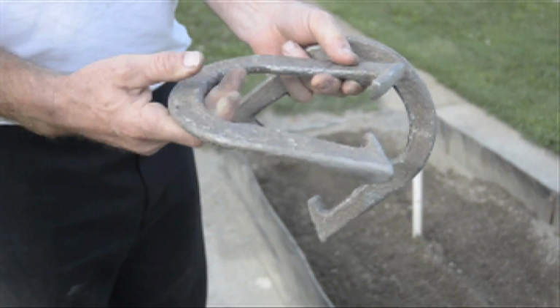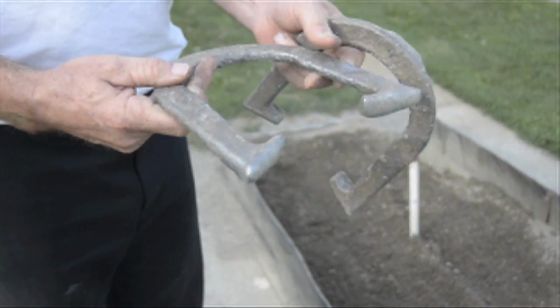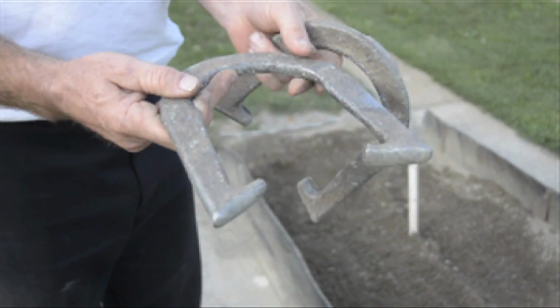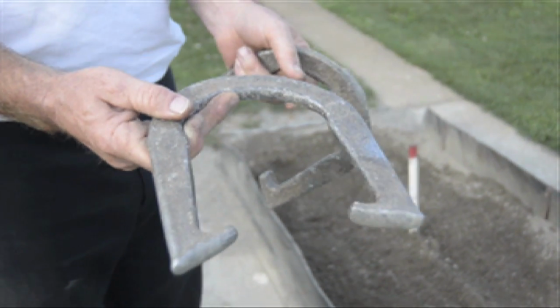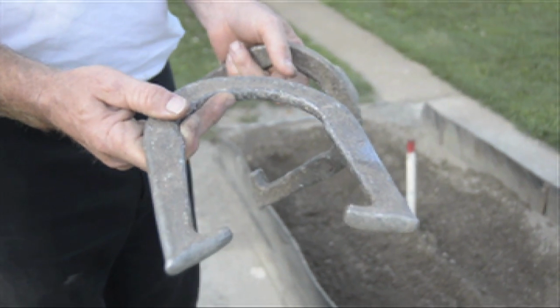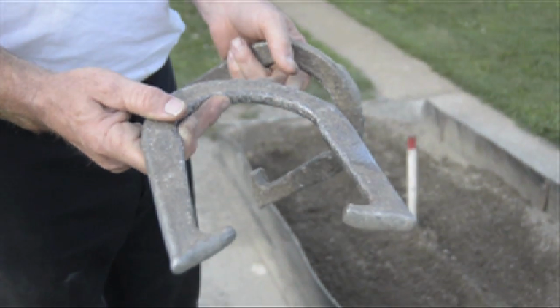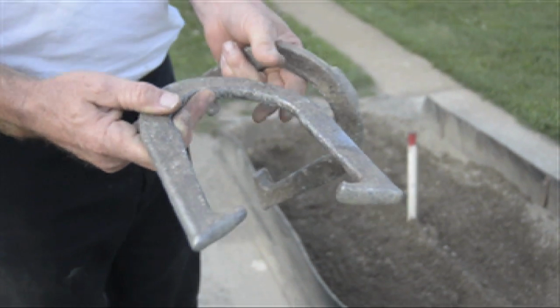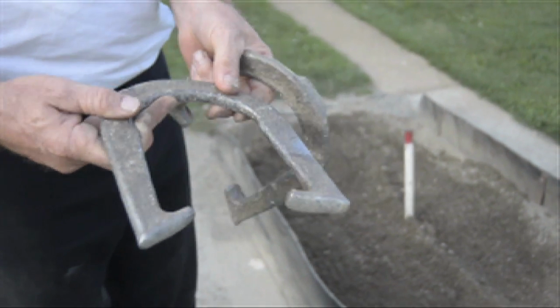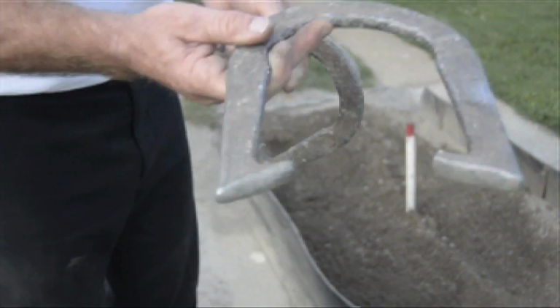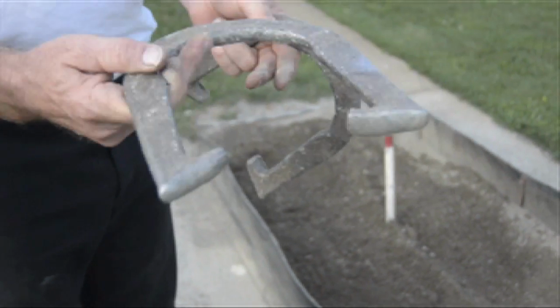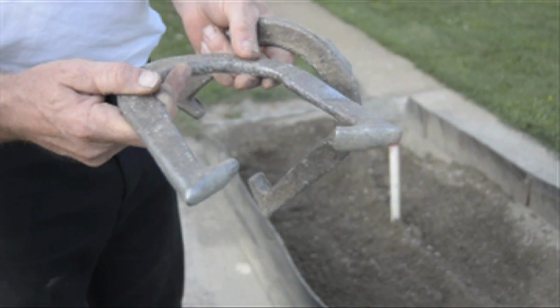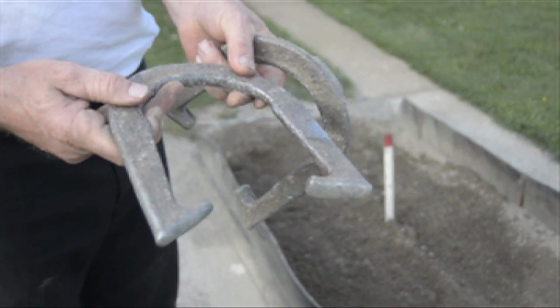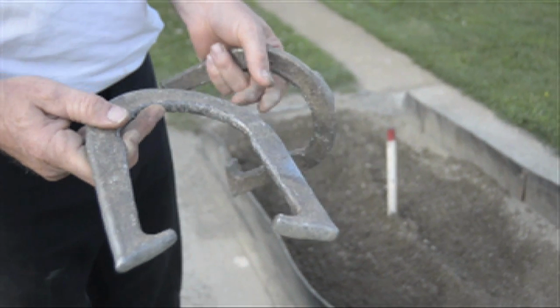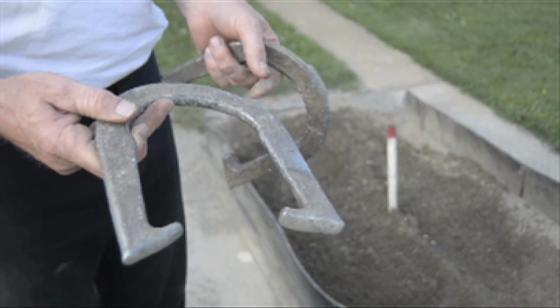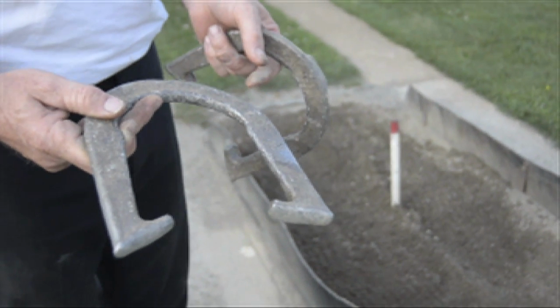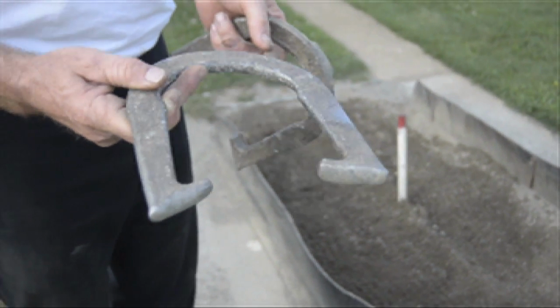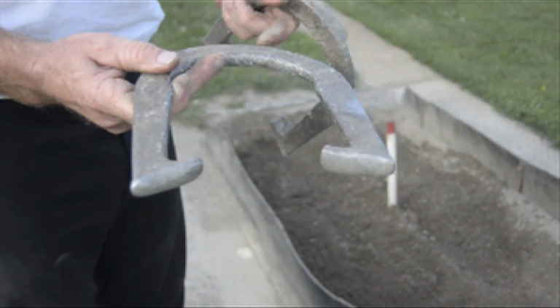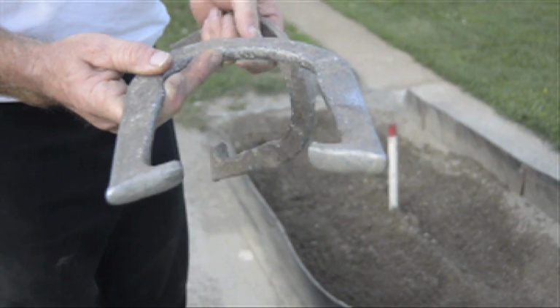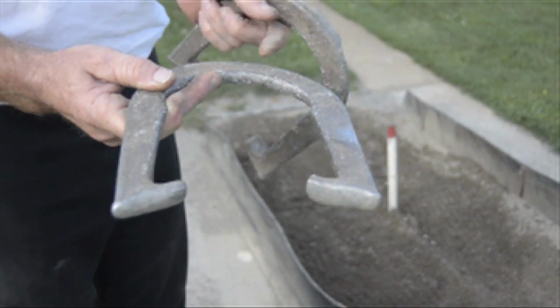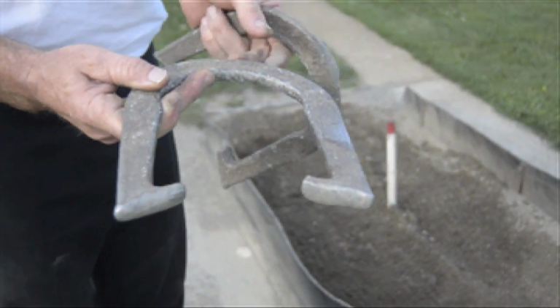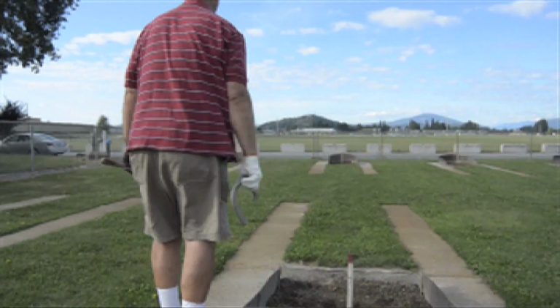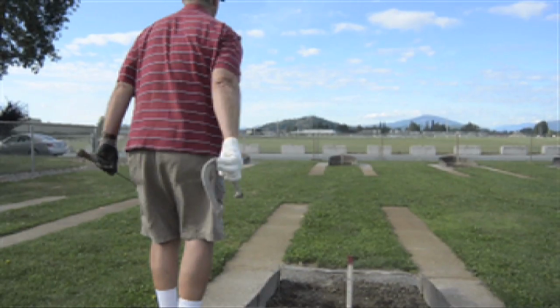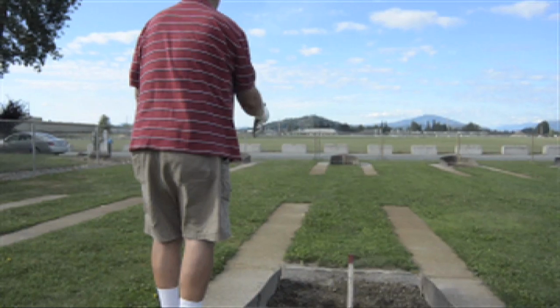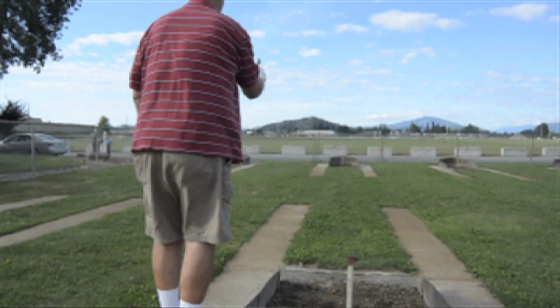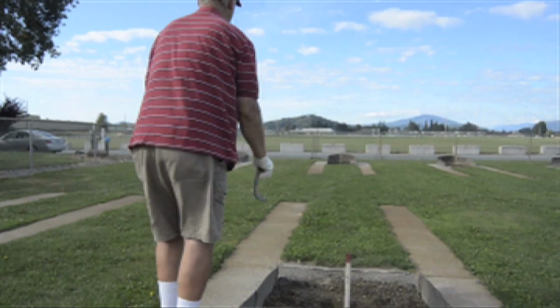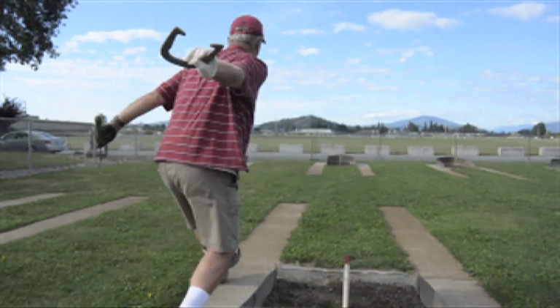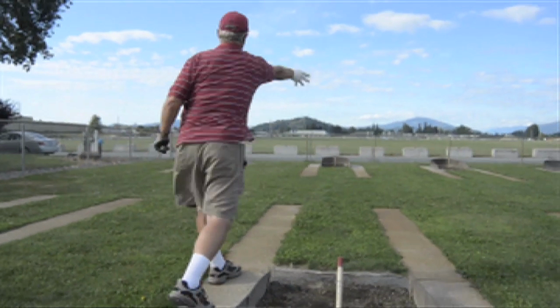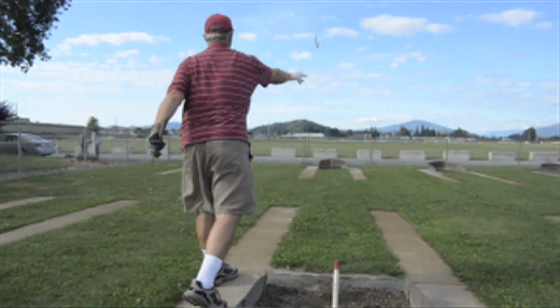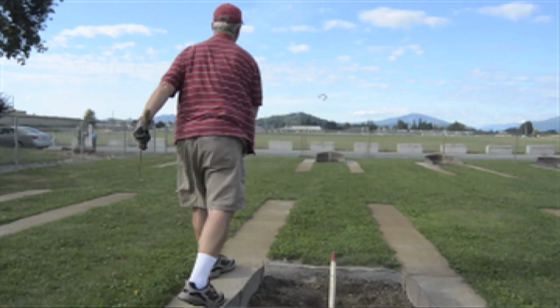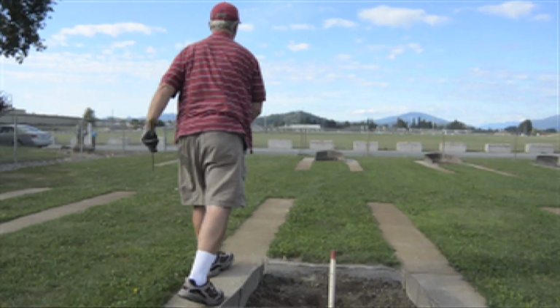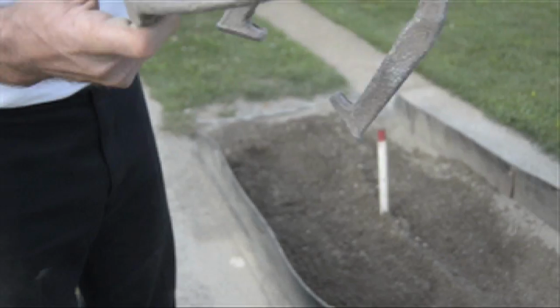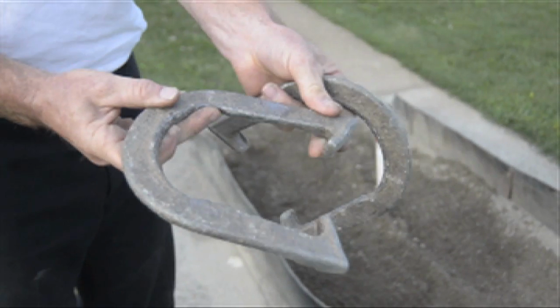The other way, you can hold it the same way, but instead of throwing it that one and three quarter, you can throw it just three quarters of a turn. So you can see where it's at there. The three quarter turn is going to go one, two, three quarter.